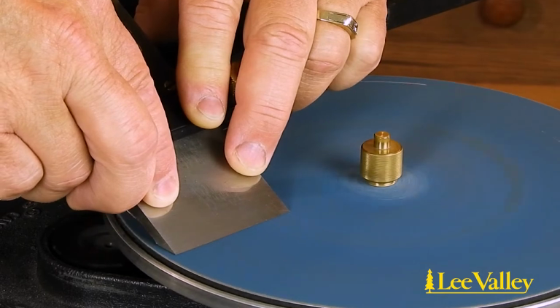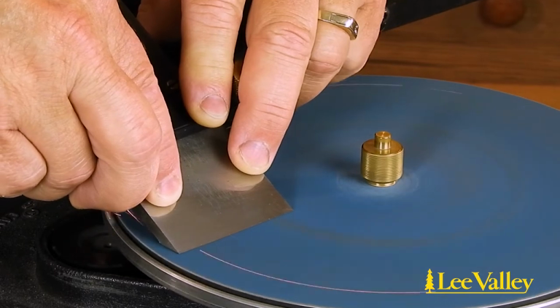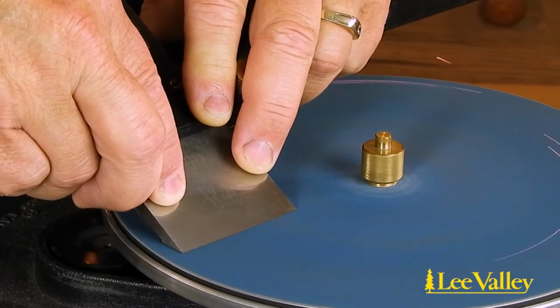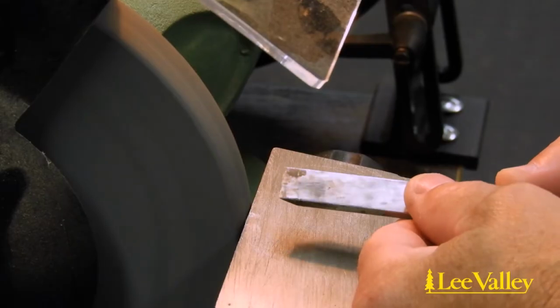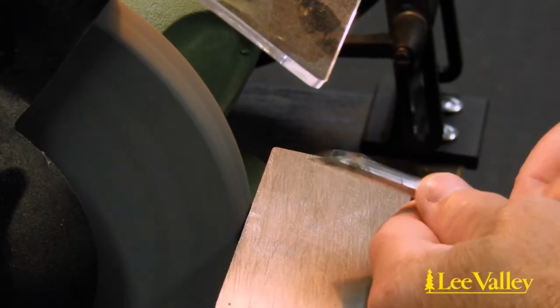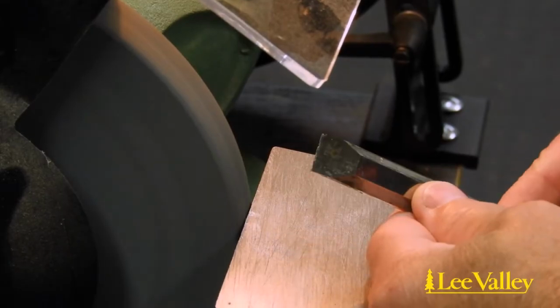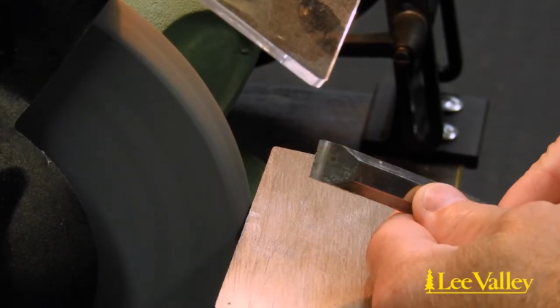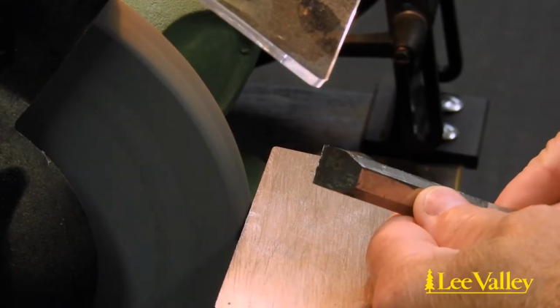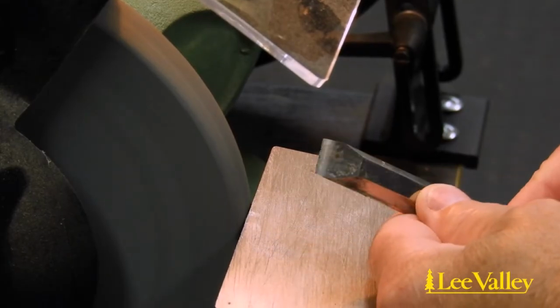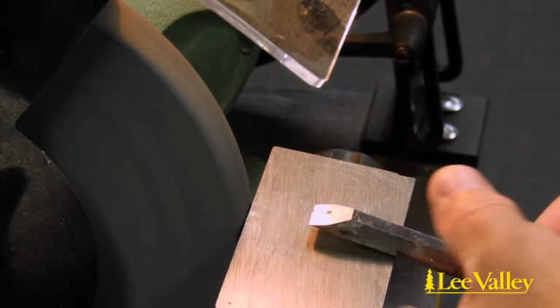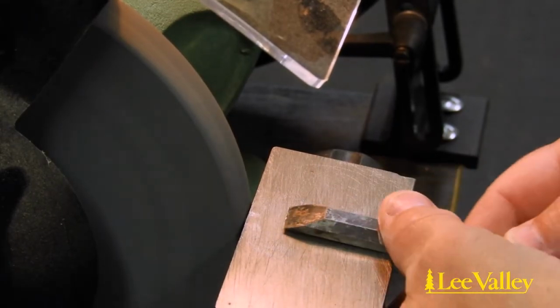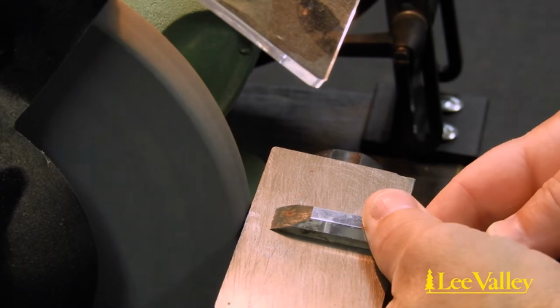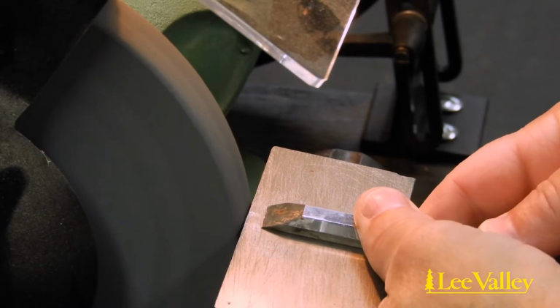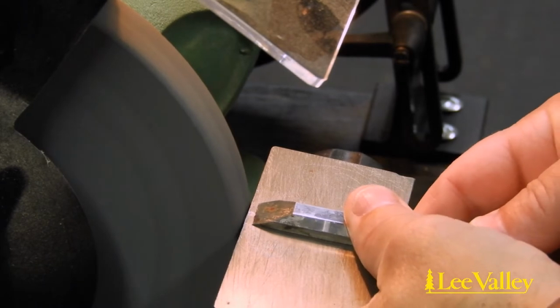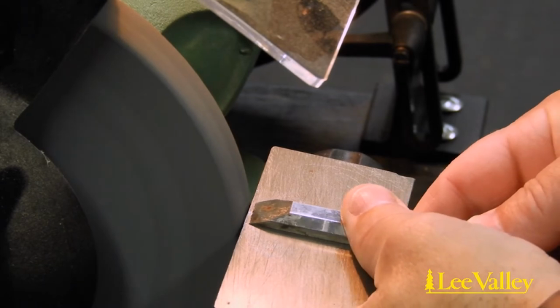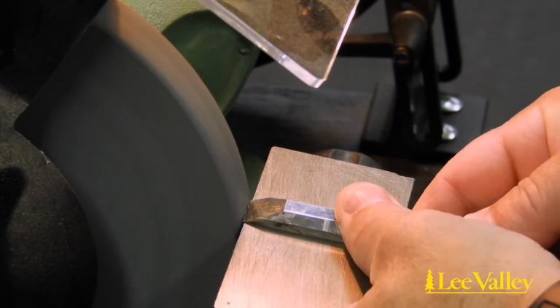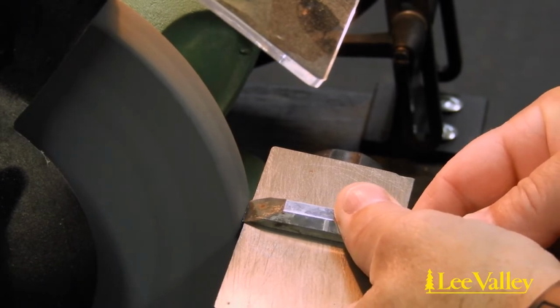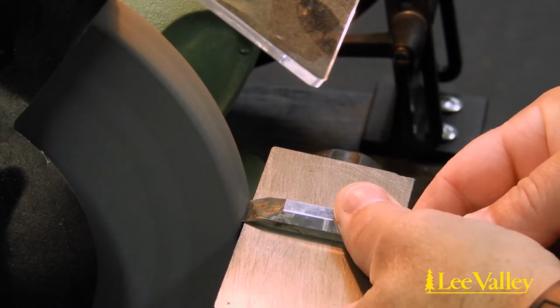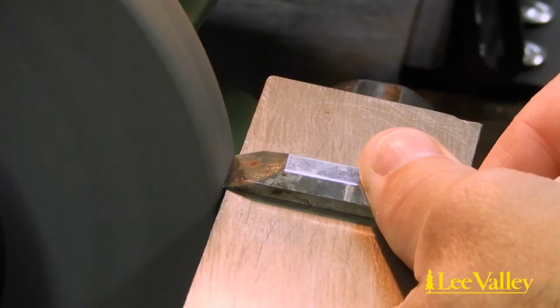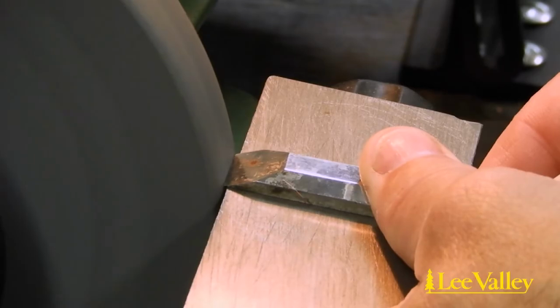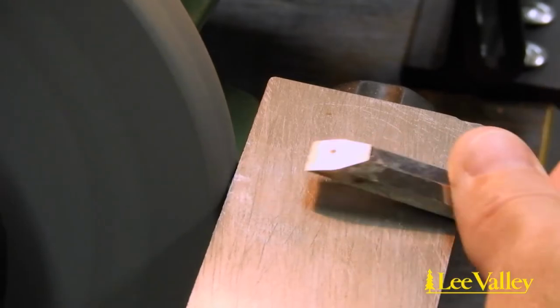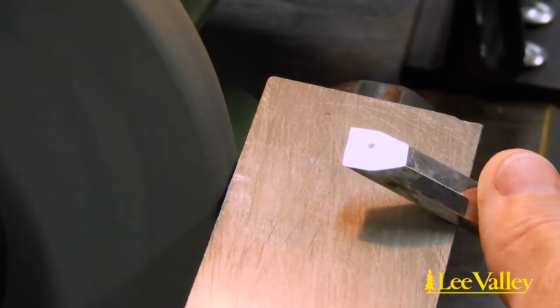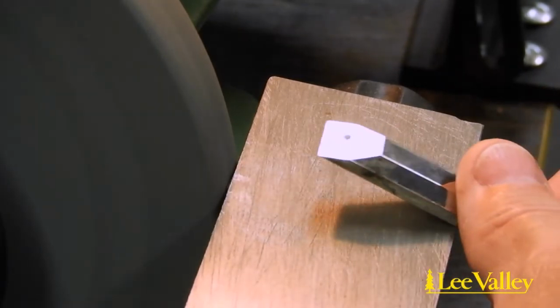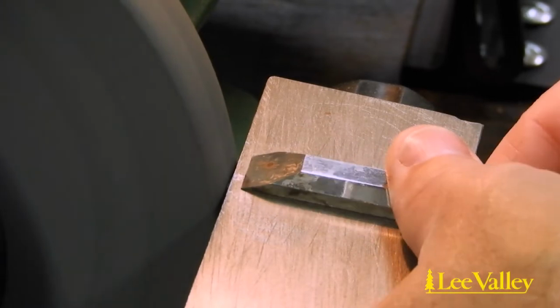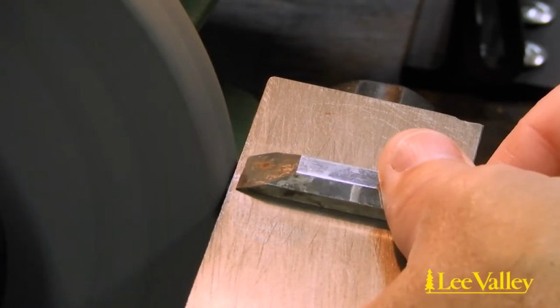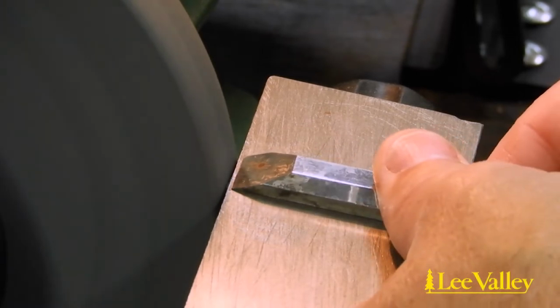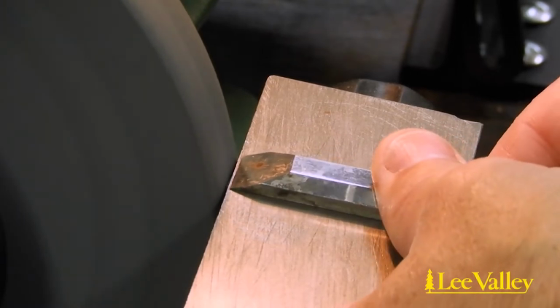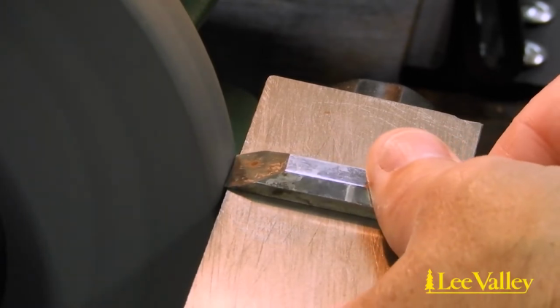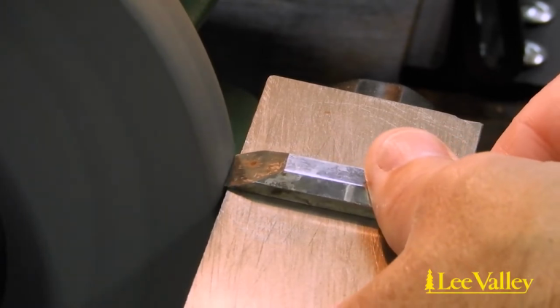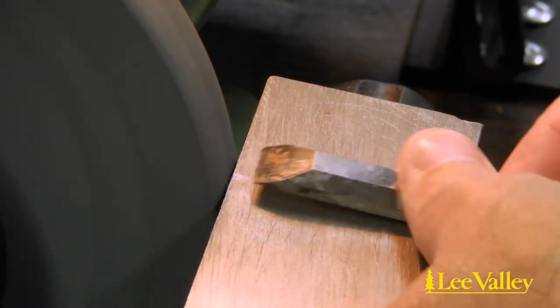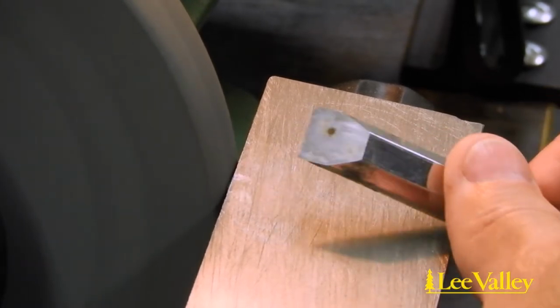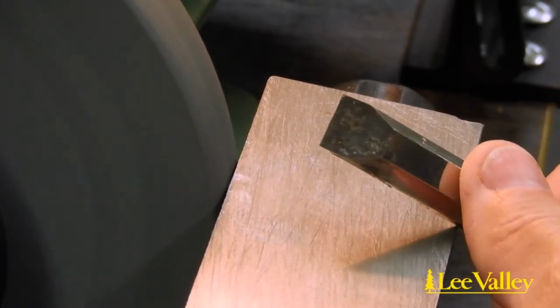Grinding to remove a nick in the blade should start with removing the nick either on a grinder or on a coarse media choice such as a diamond stone or sandpaper. Be sure to keep the blade perpendicular during the grinding to avoid introducing a skew to the blade.